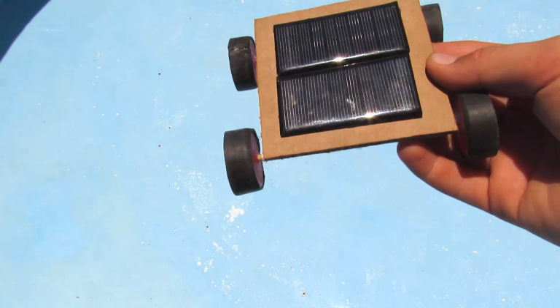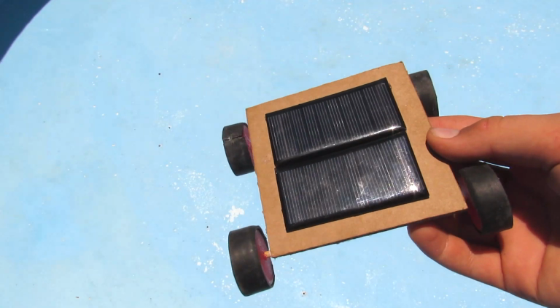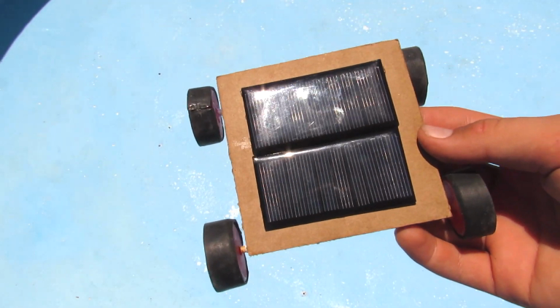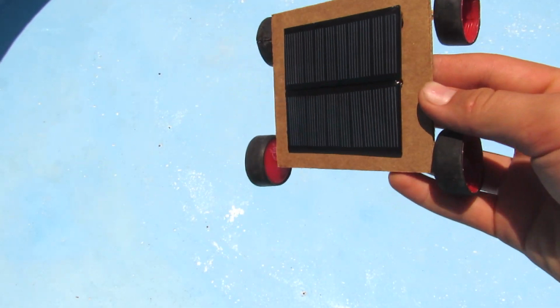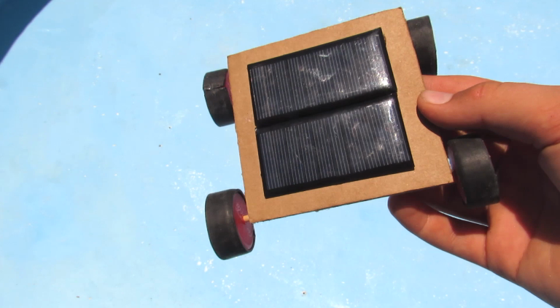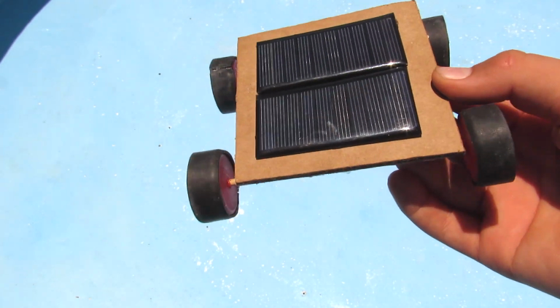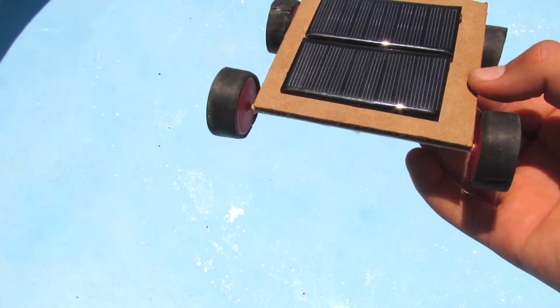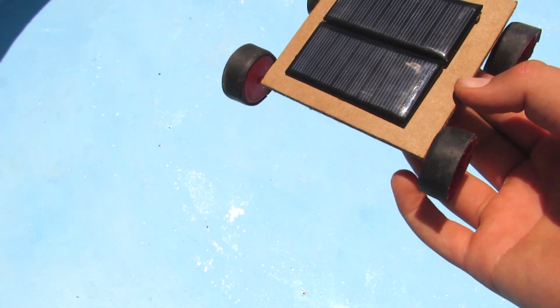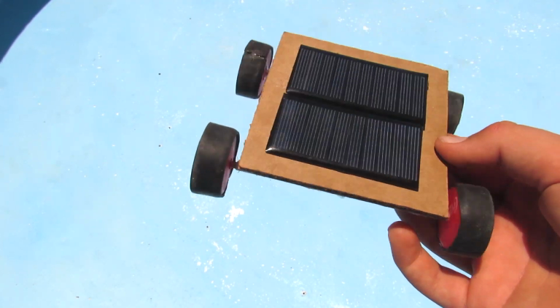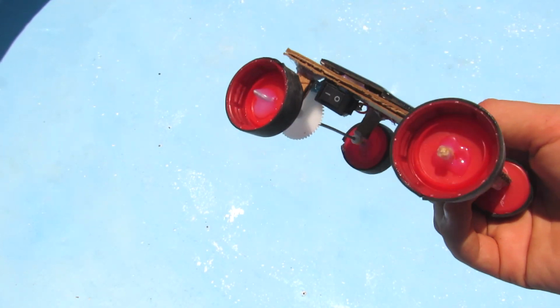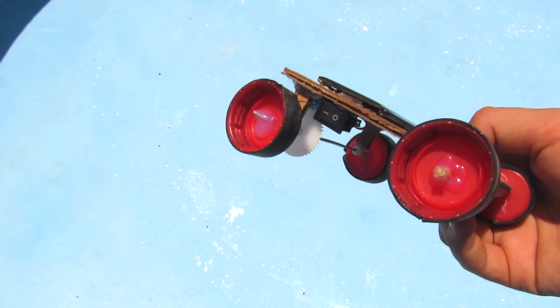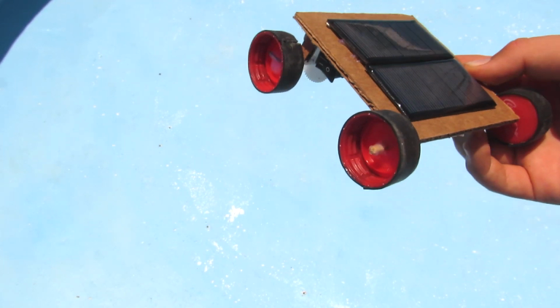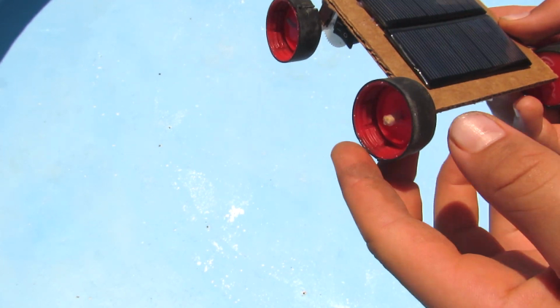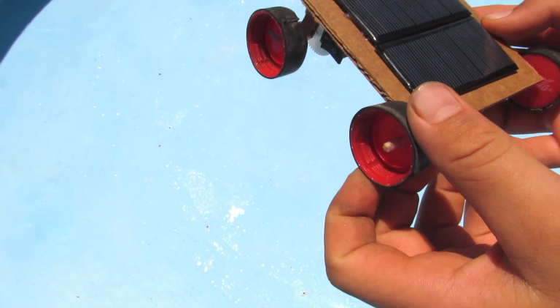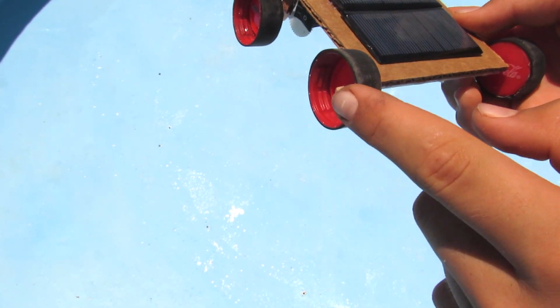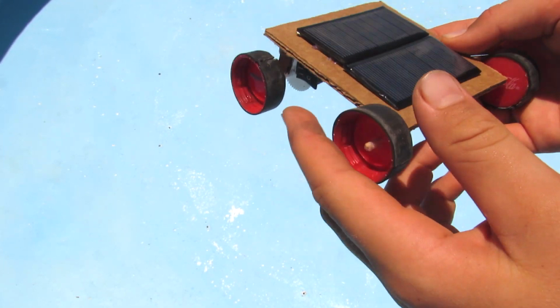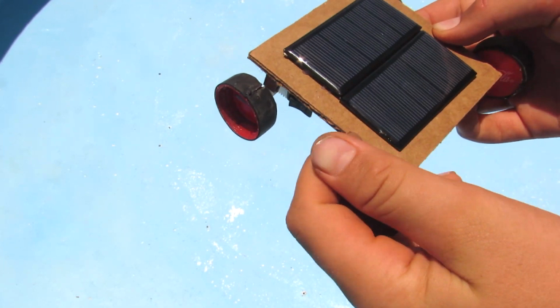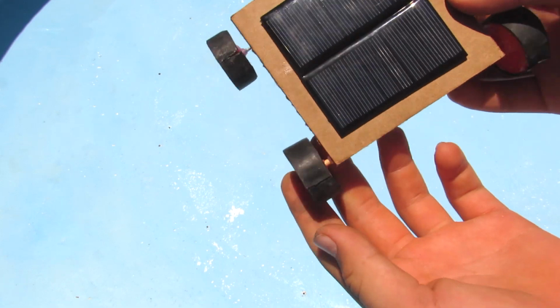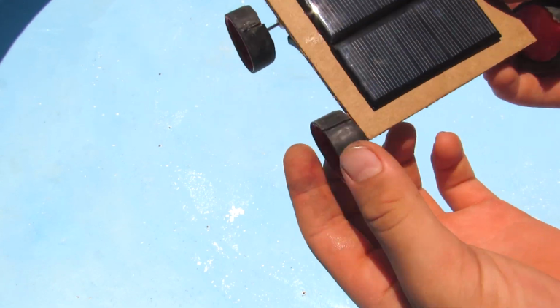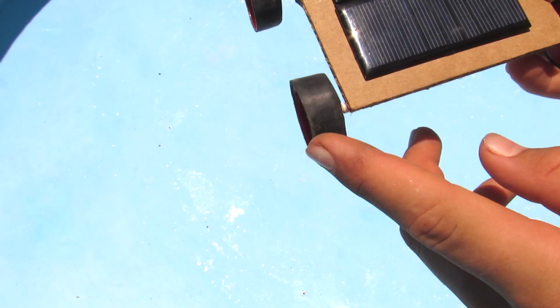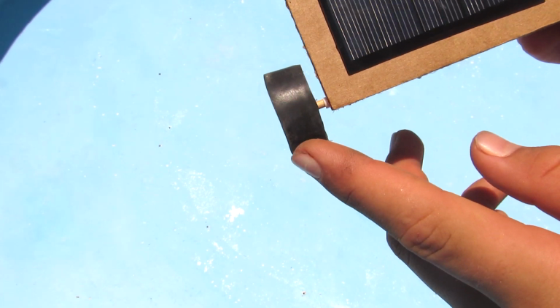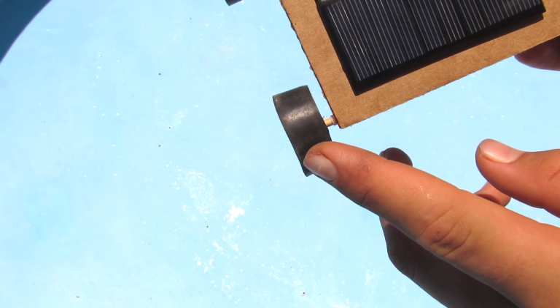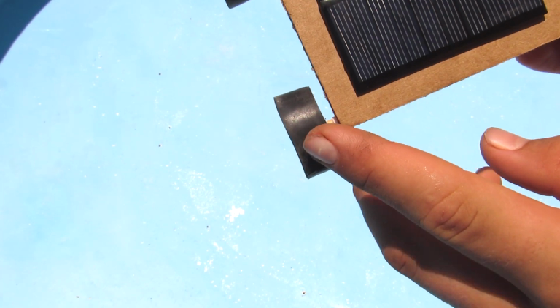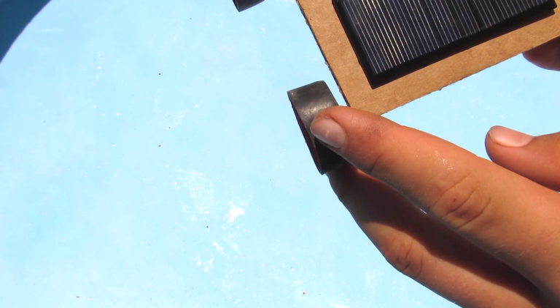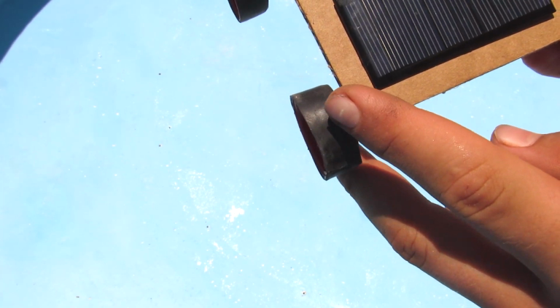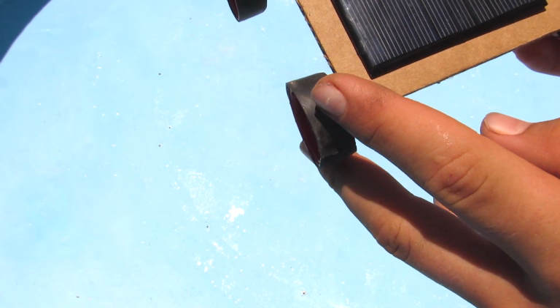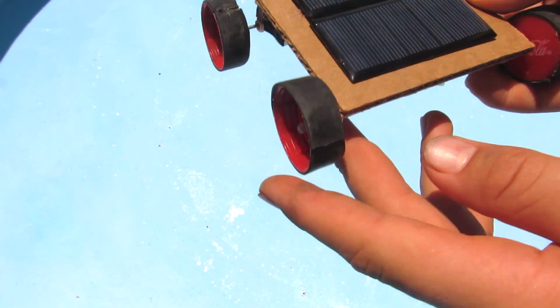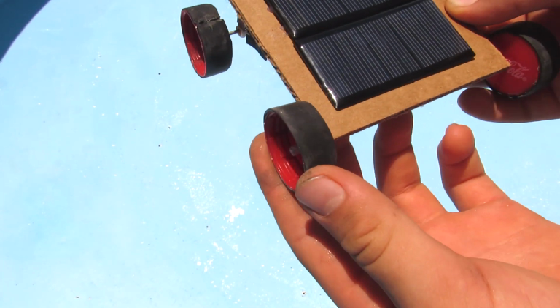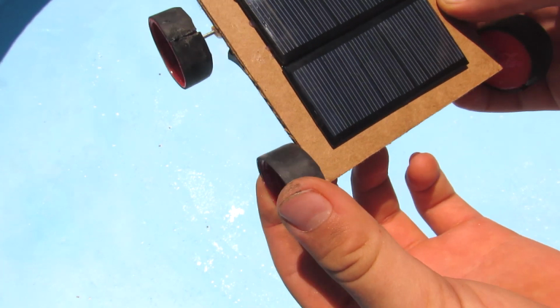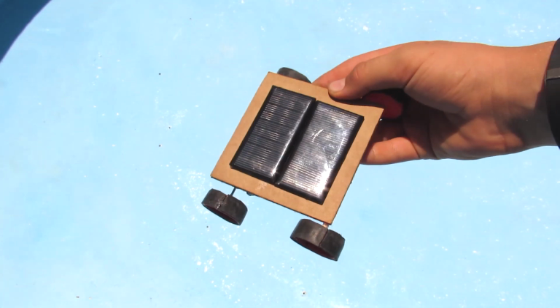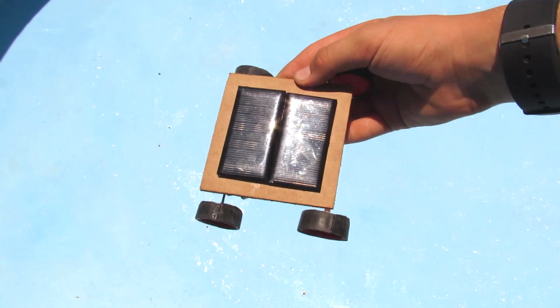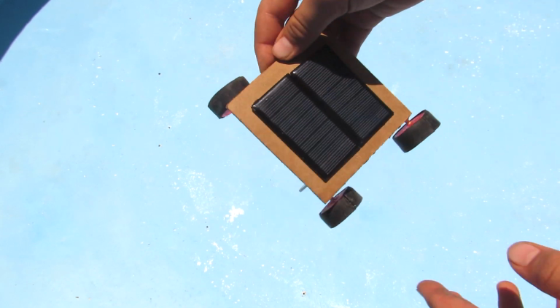So now I'm finished making my solar-powered car. As you can see here, I also decided to glue on some rubber tires. The rubber comes from the inner tubing of a bike tire. Let's test this thing out.